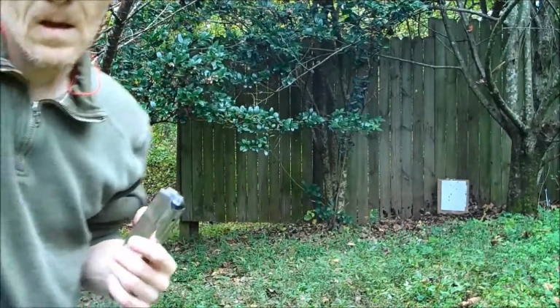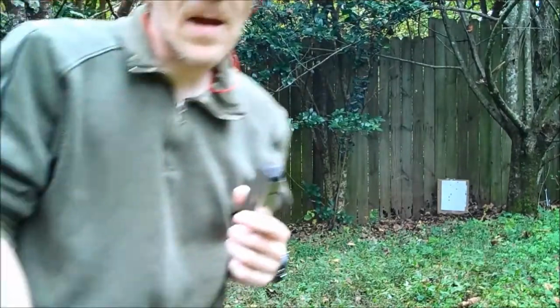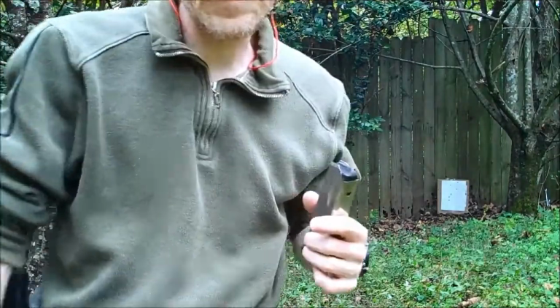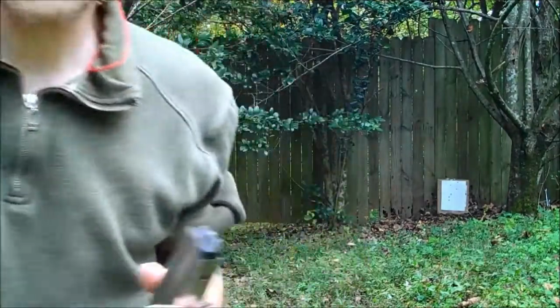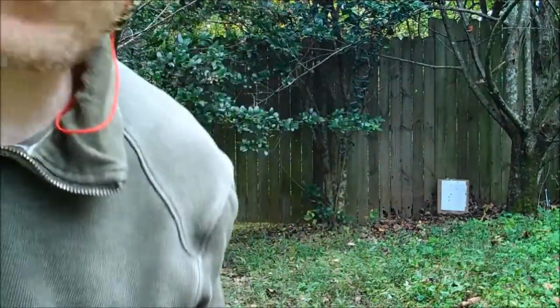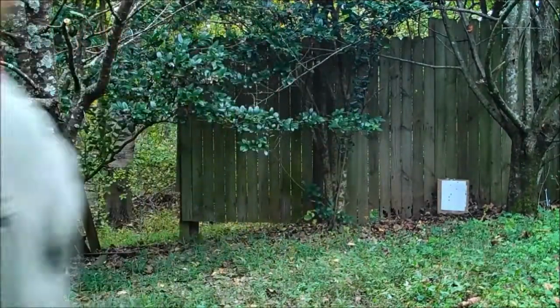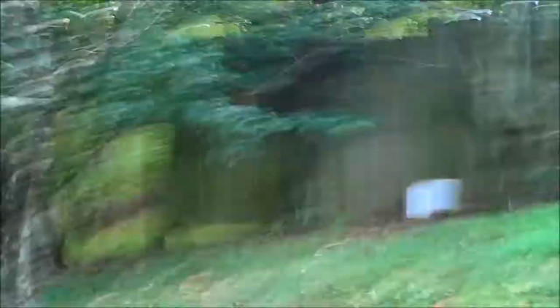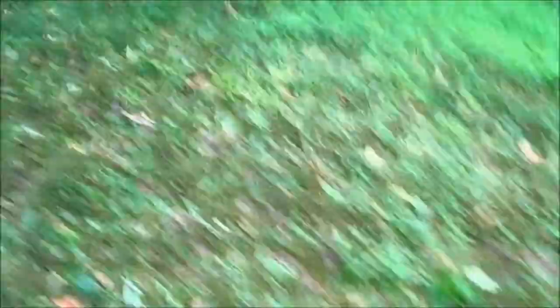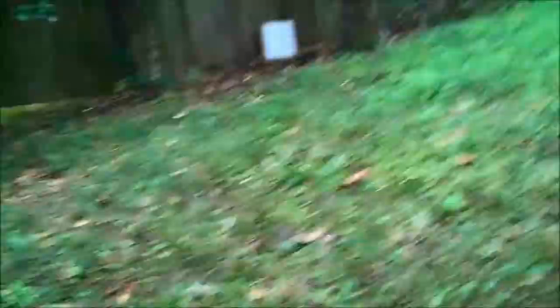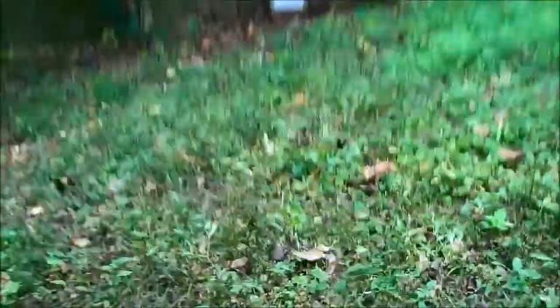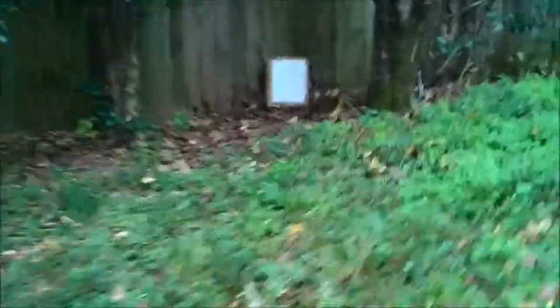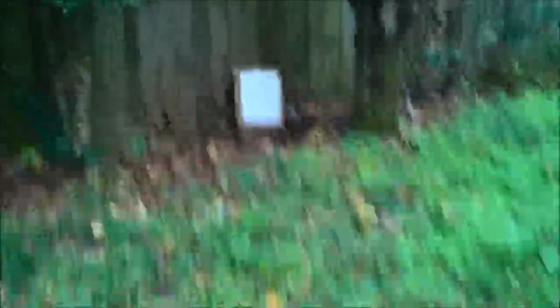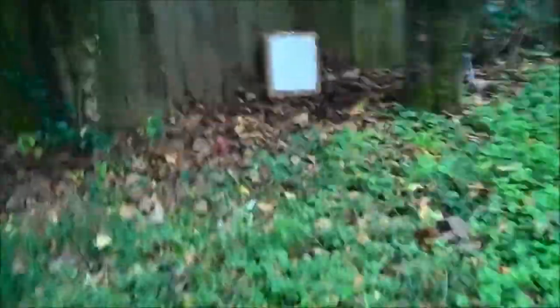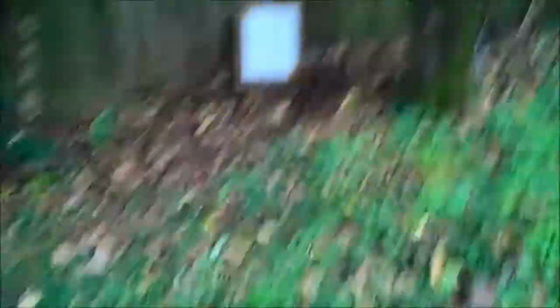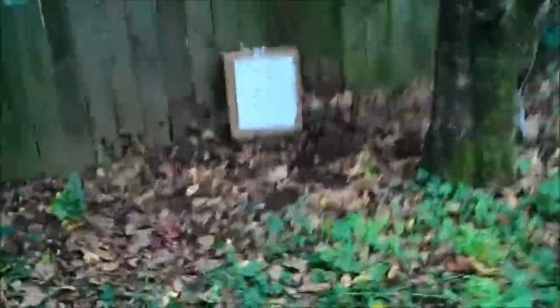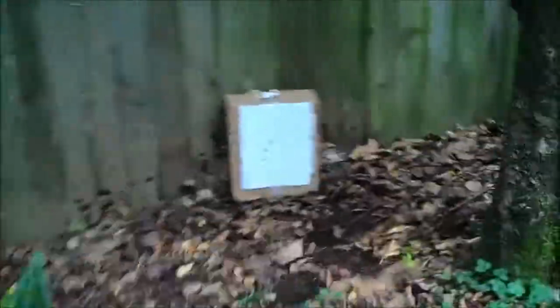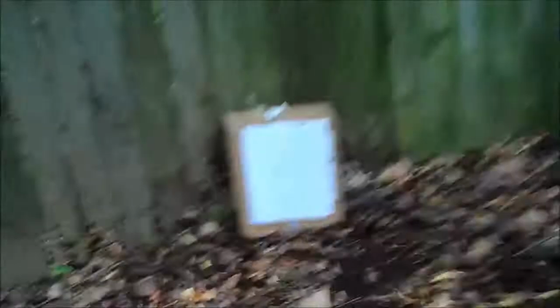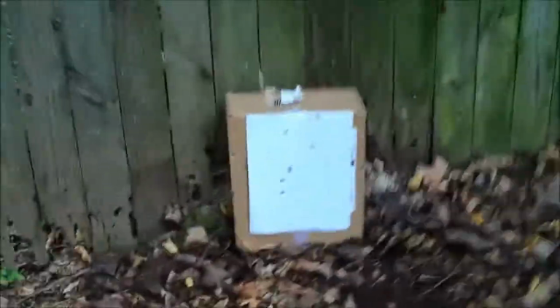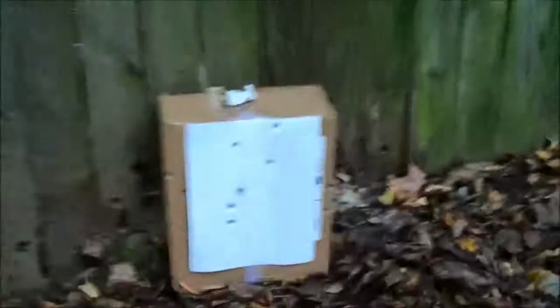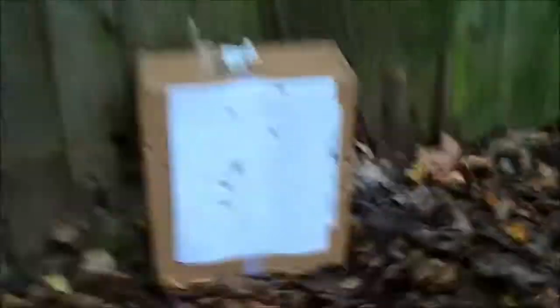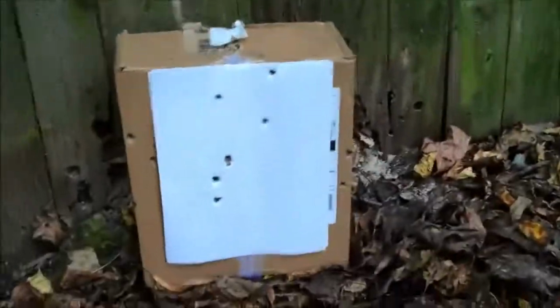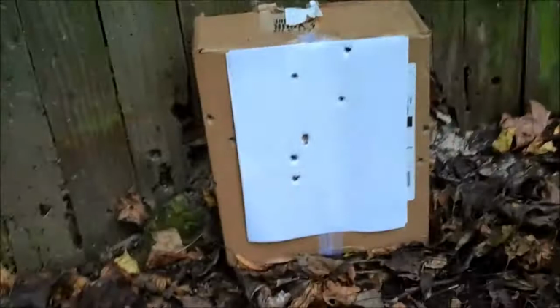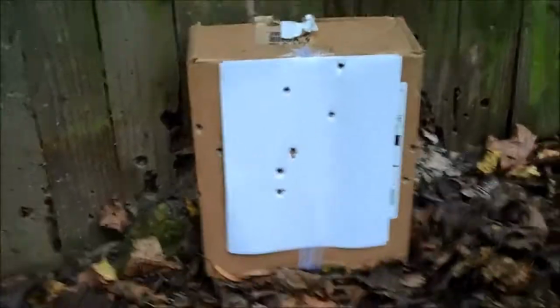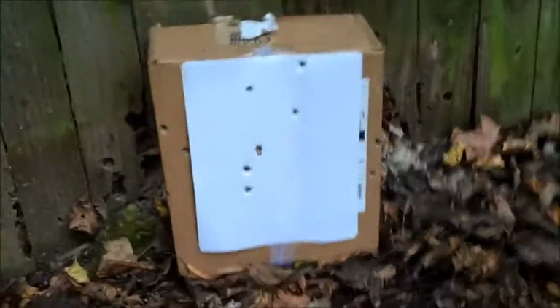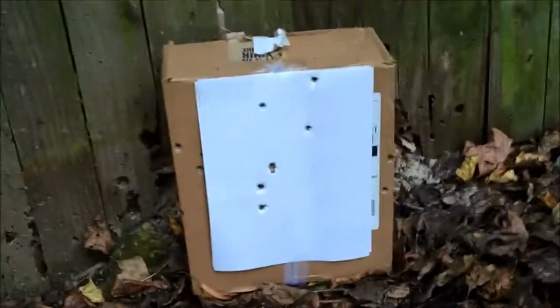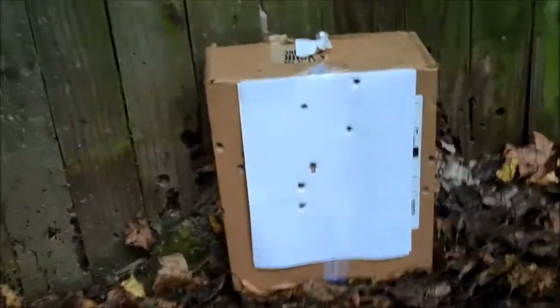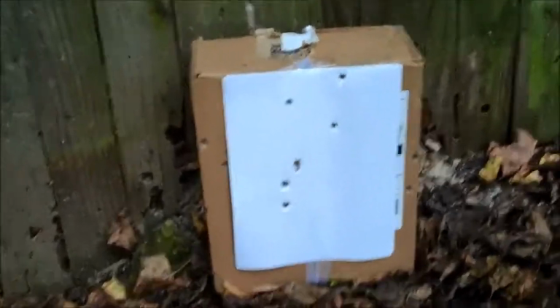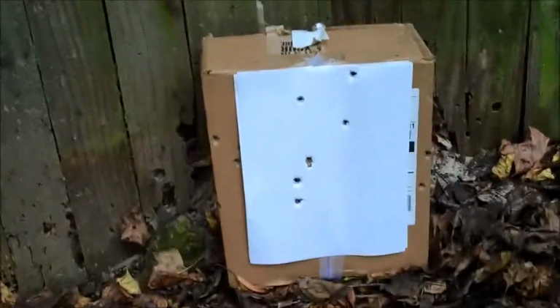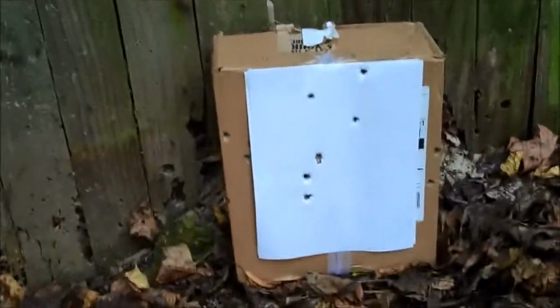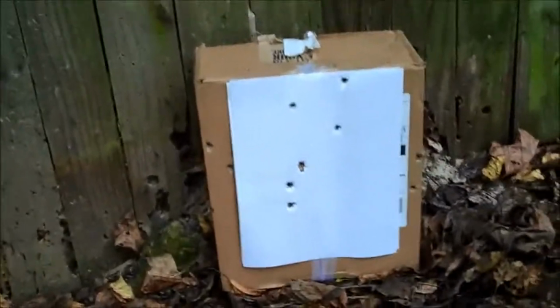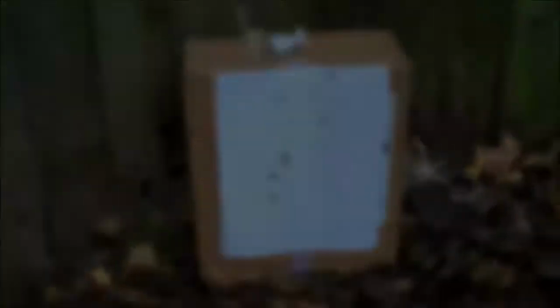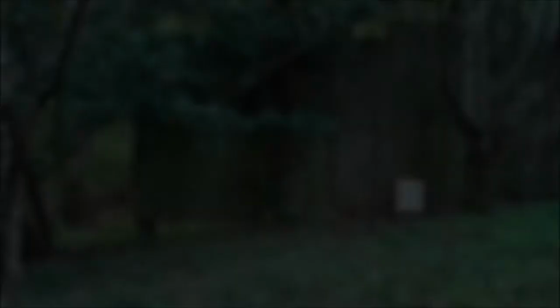Alright, so let's see what we got. We got six — six out of ten on target. That's not too bad. Let's try it again.